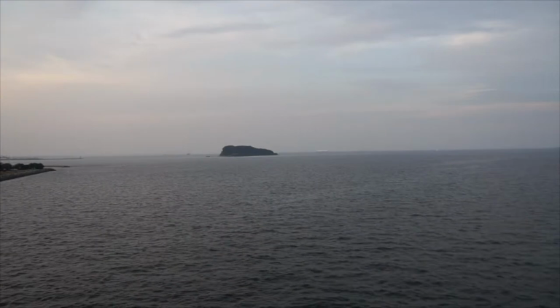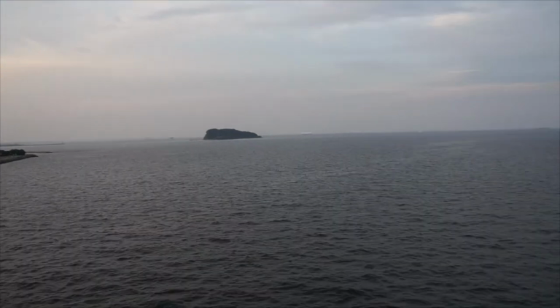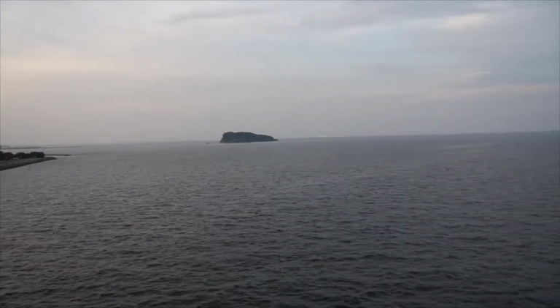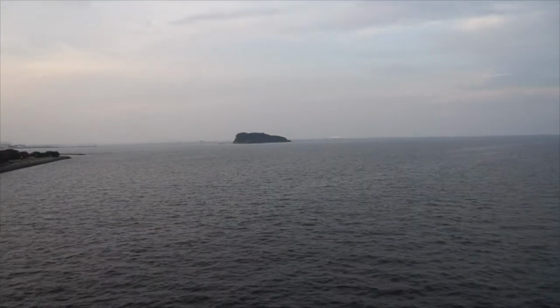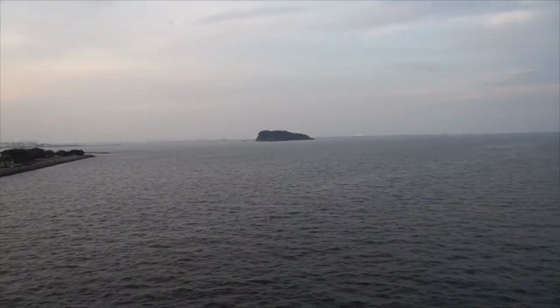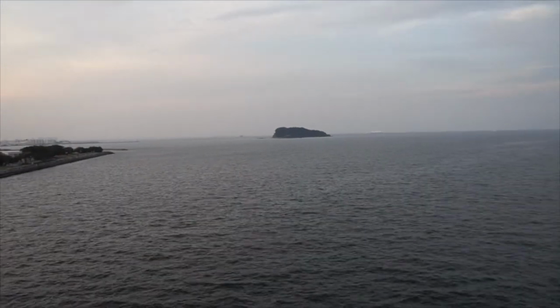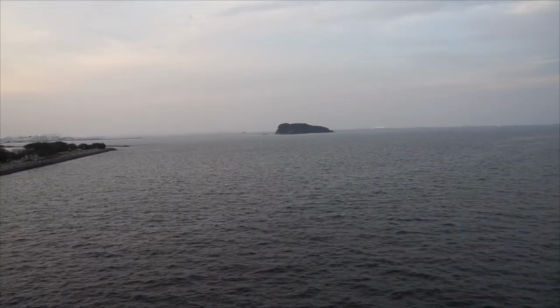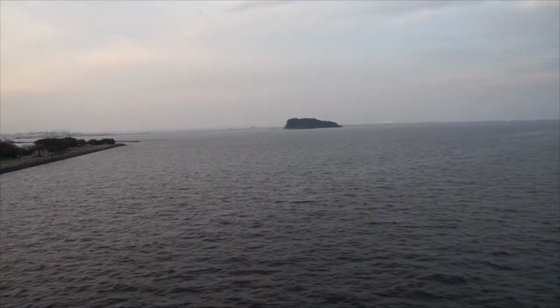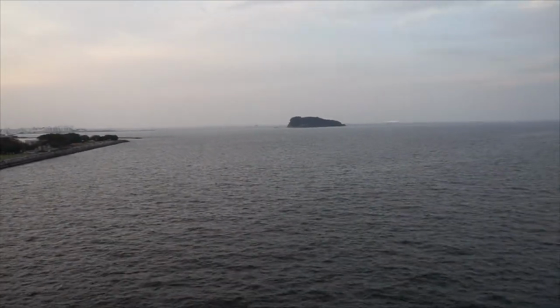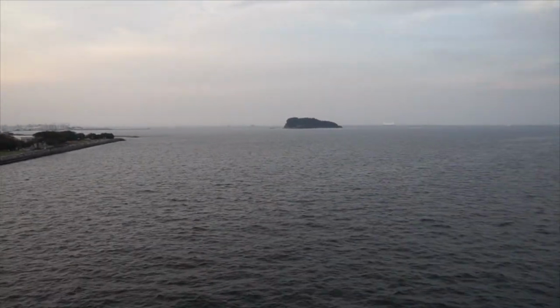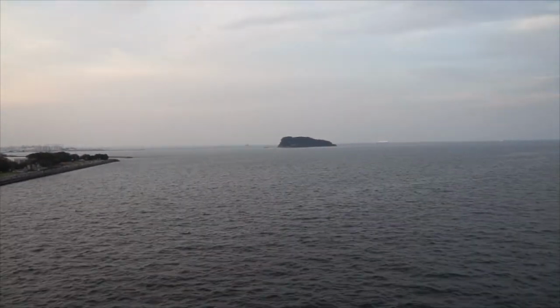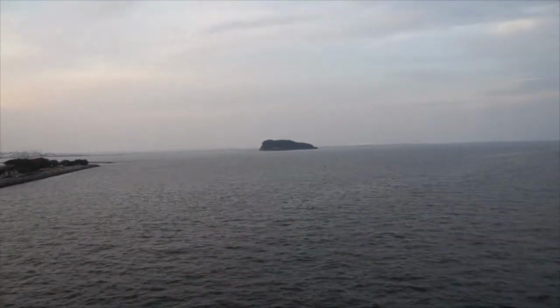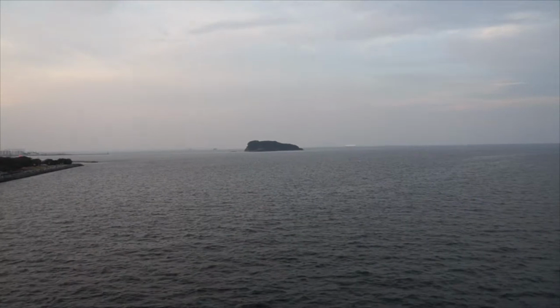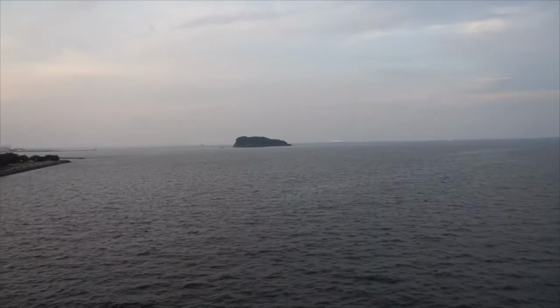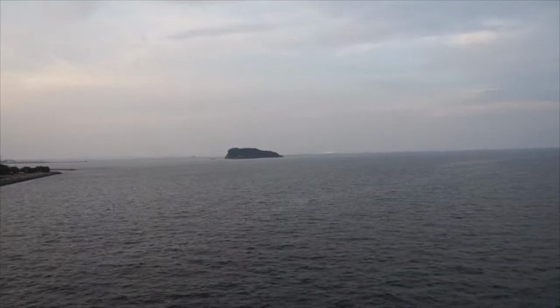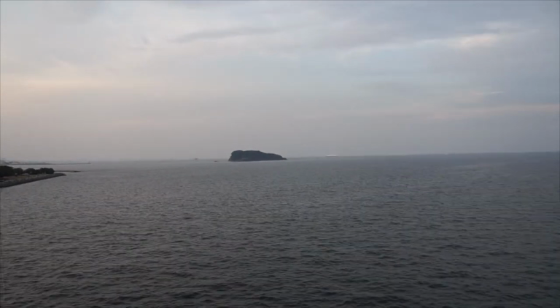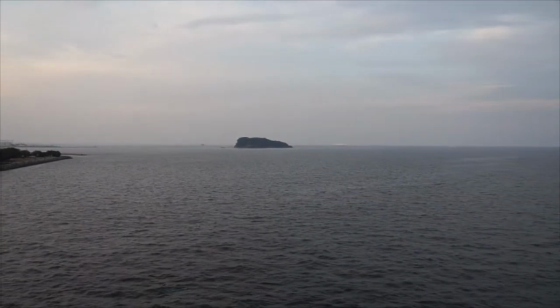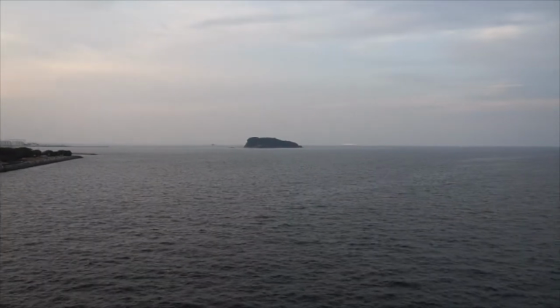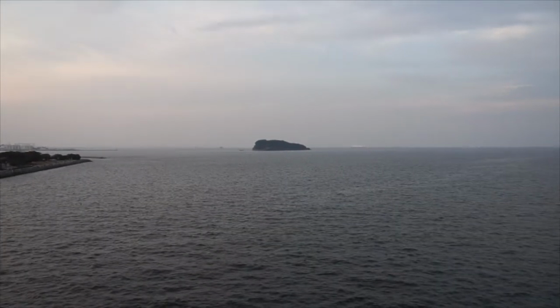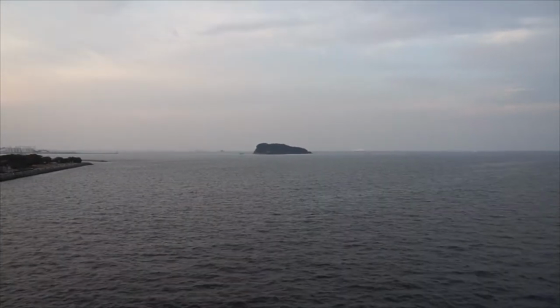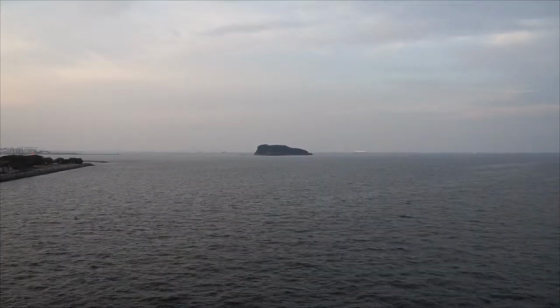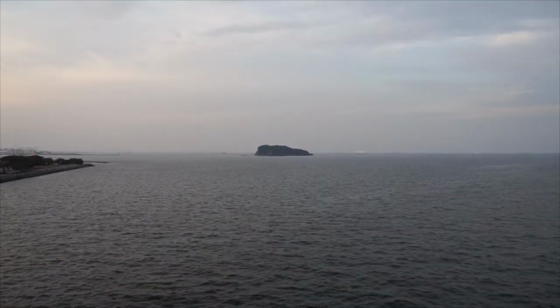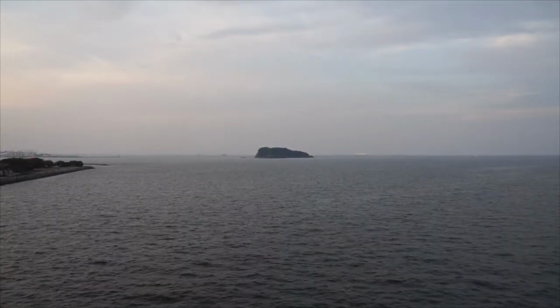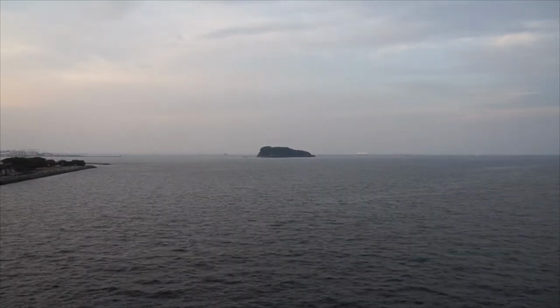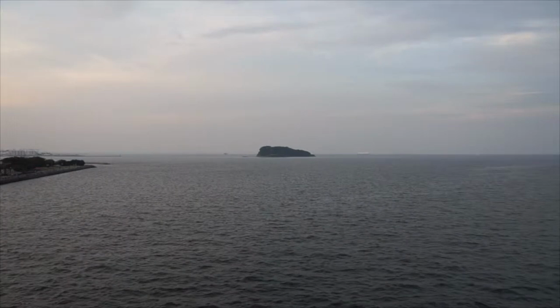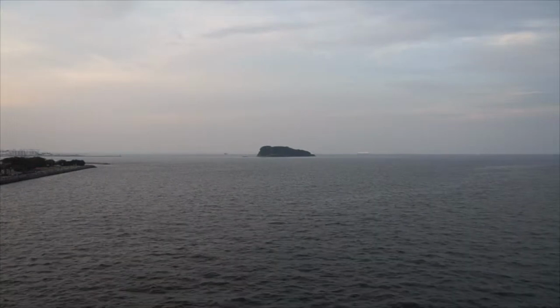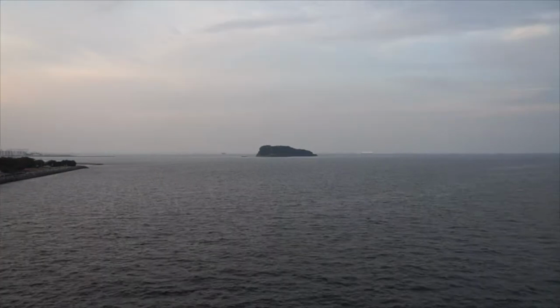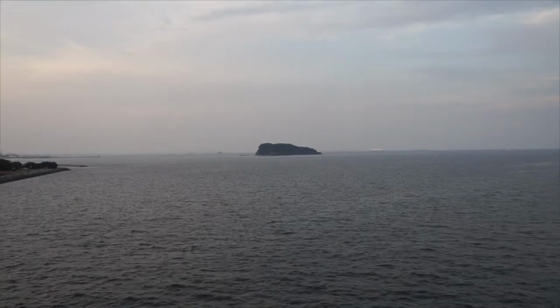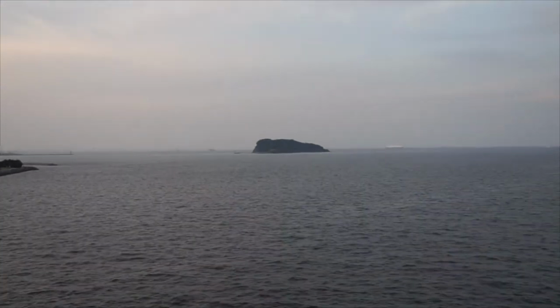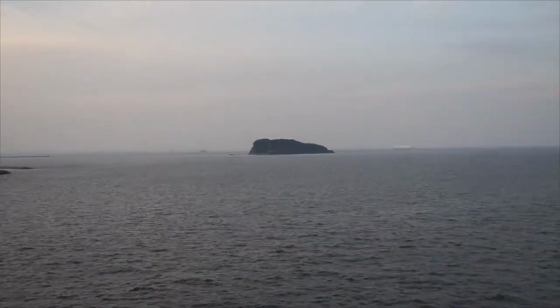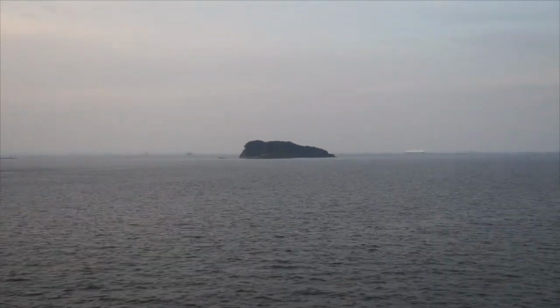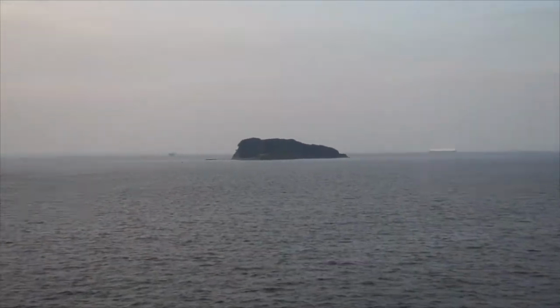Roughly, if you're looking at point-and-shoot cameras, this has about 11x zoom, just to give you guys an idea. So let's slowly zoom in on Sarashima Island, or just Sarashima, also known as Monkey Island.